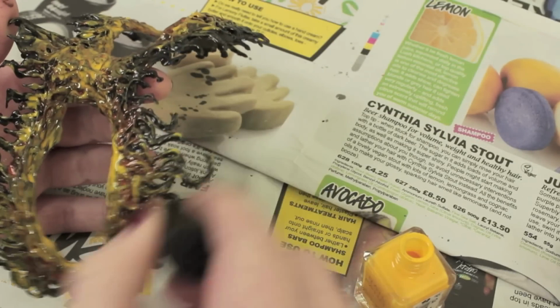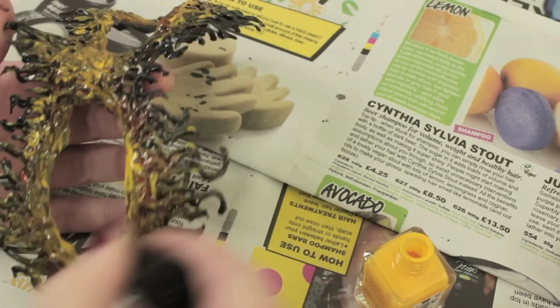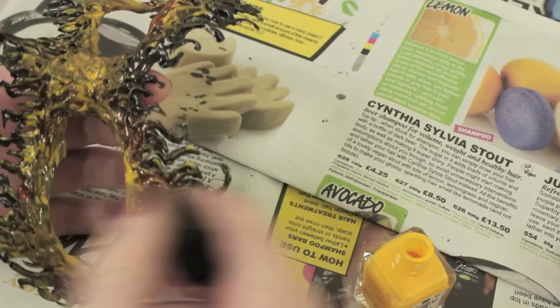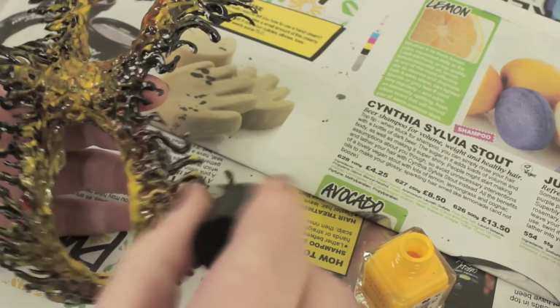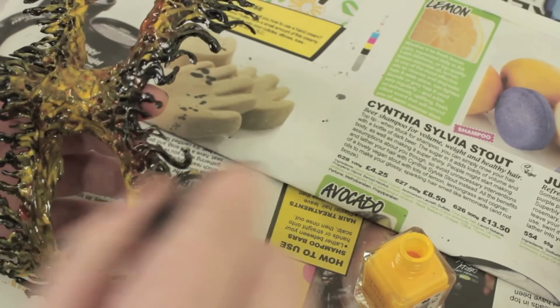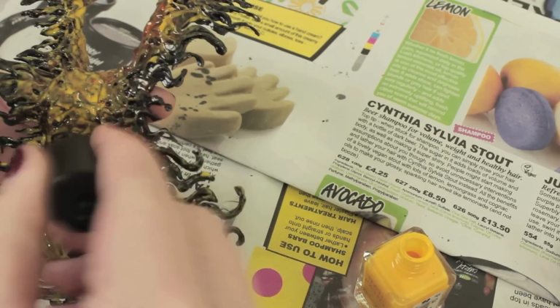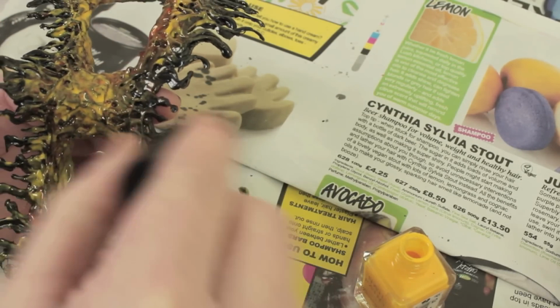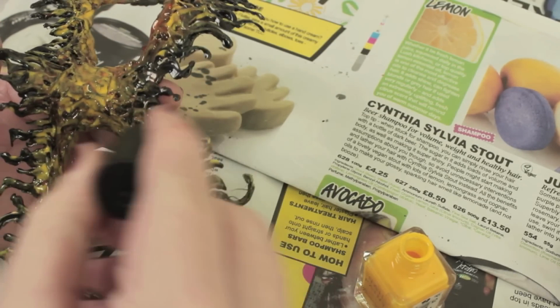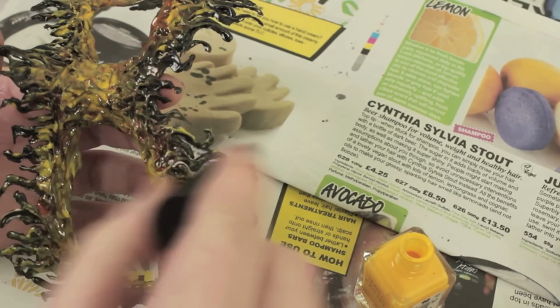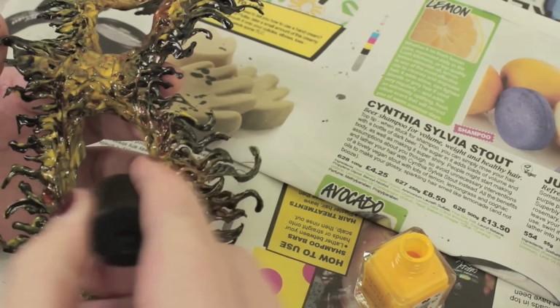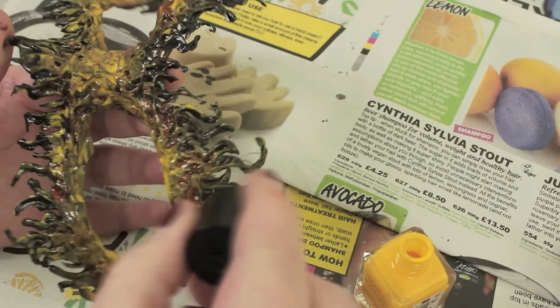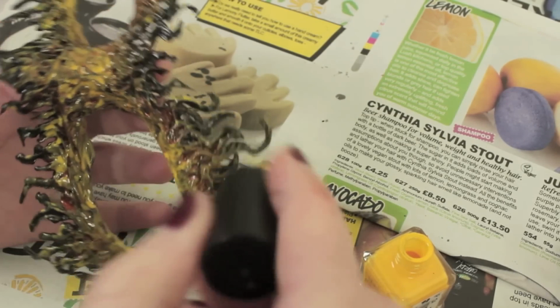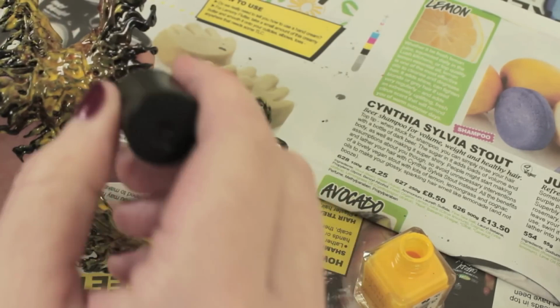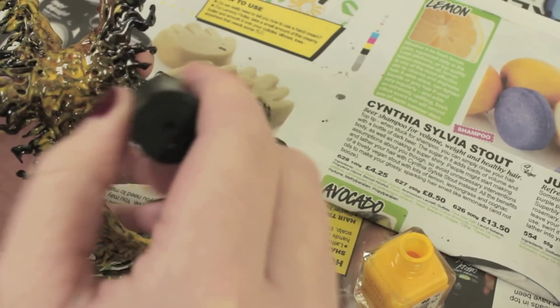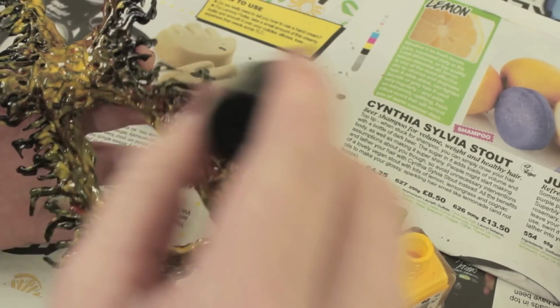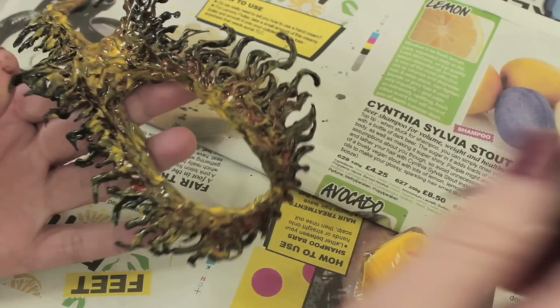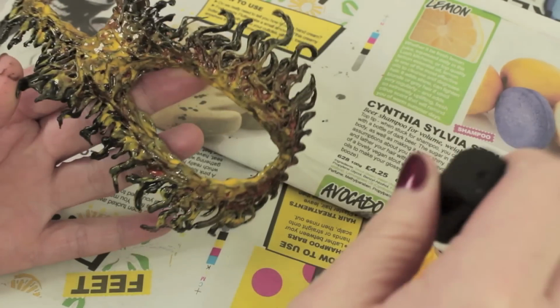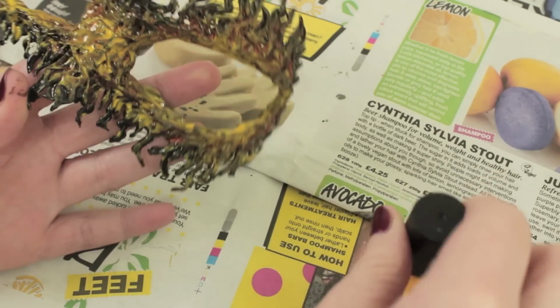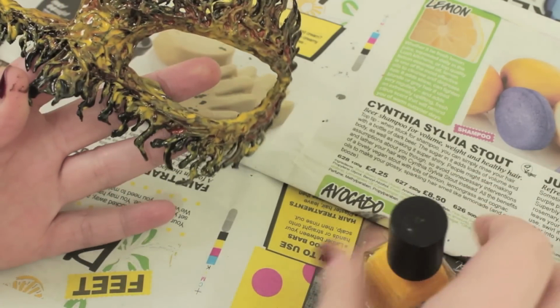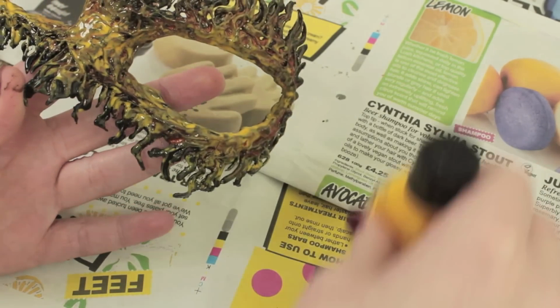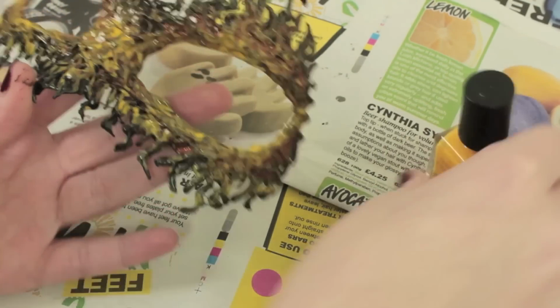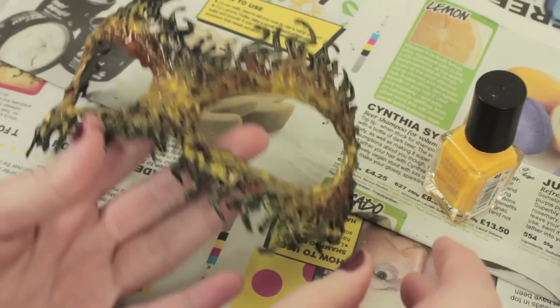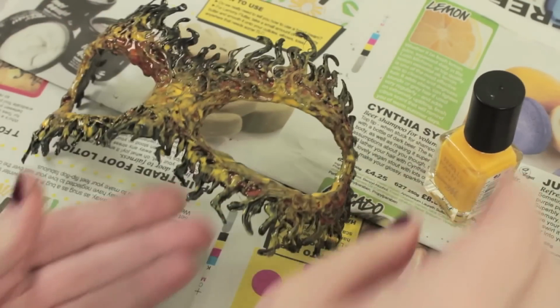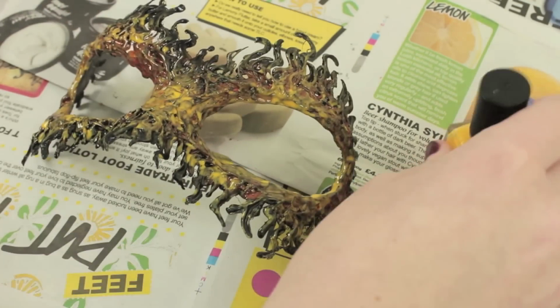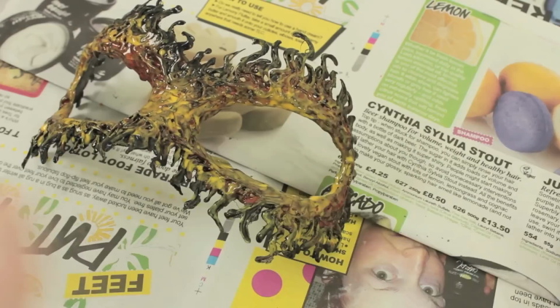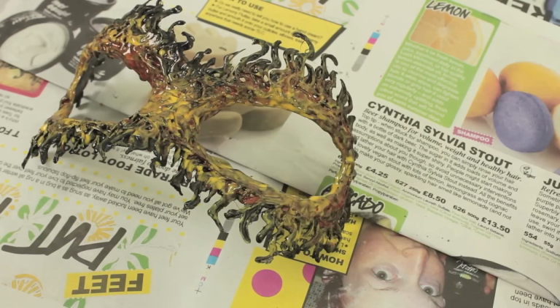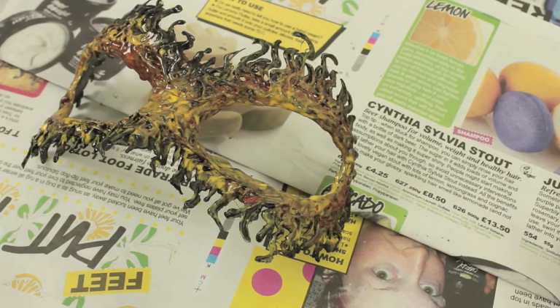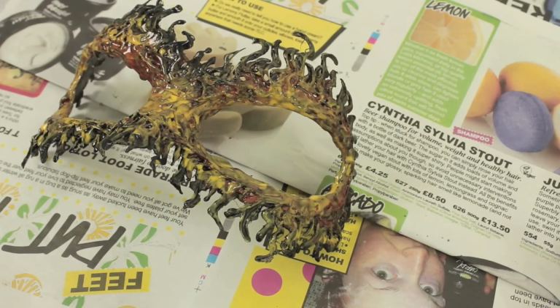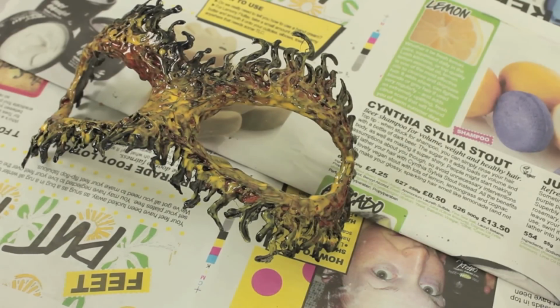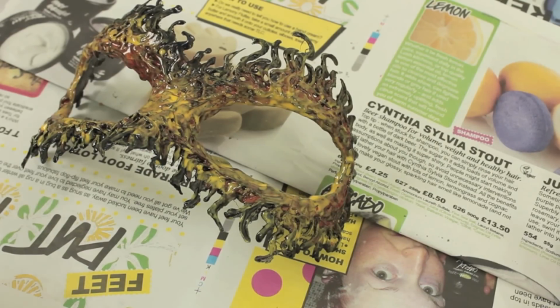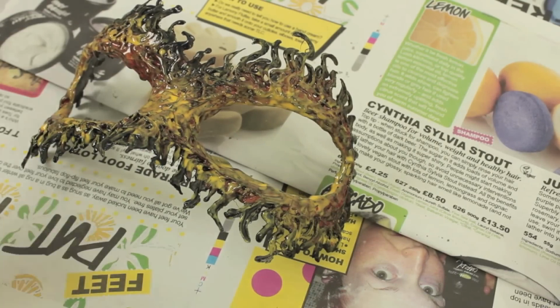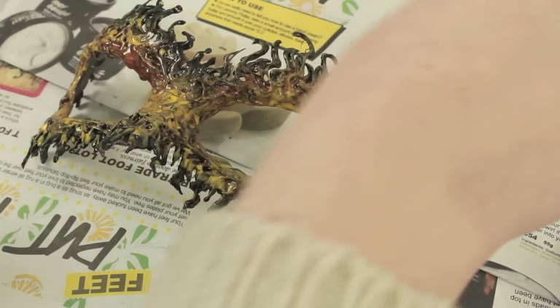Once you've applied the yellow, wait for it to dry a little, then go back to the orange and reapply it. This is the part where the mask really starts to look awesome because you get all these colors playing against each other and it looks really beautiful.